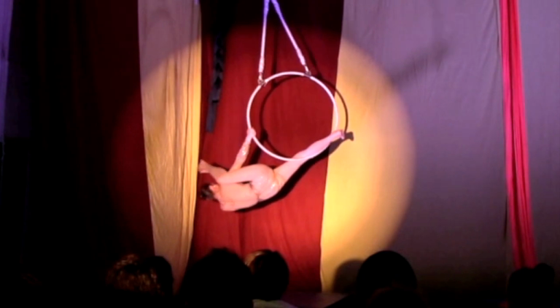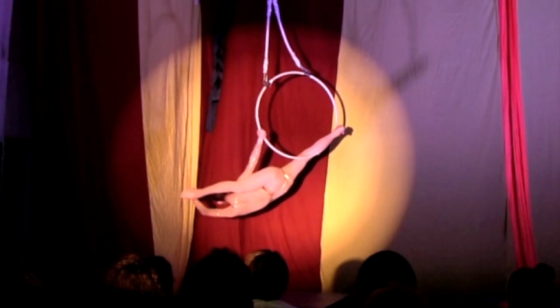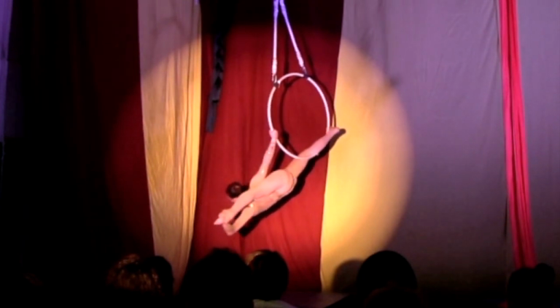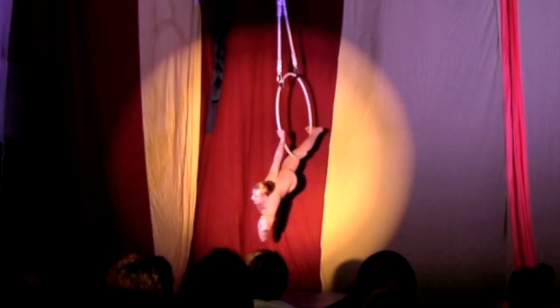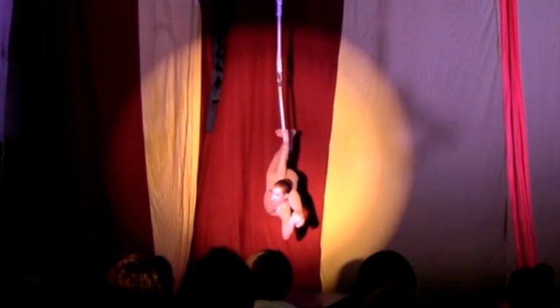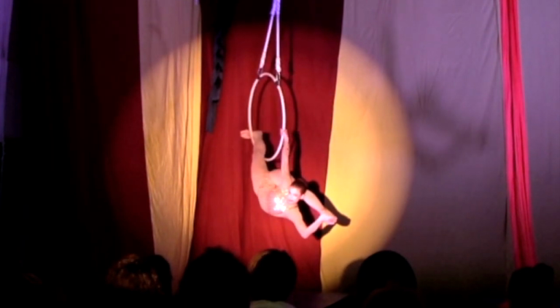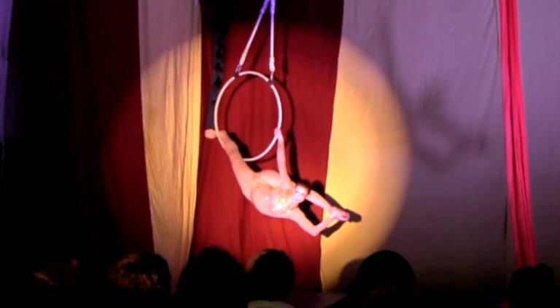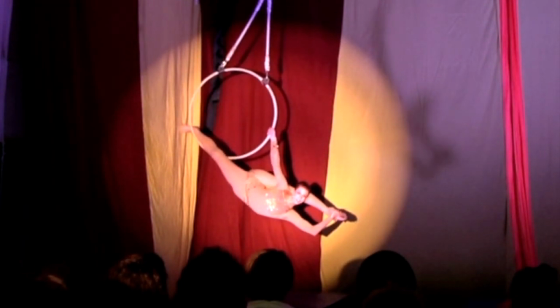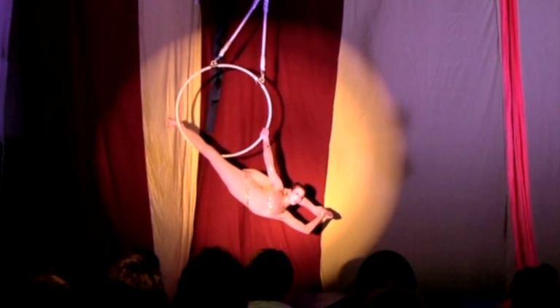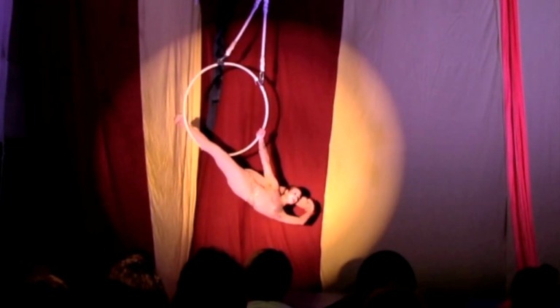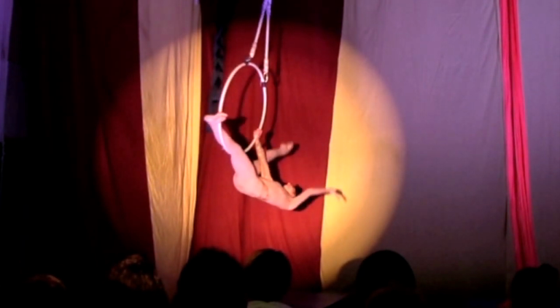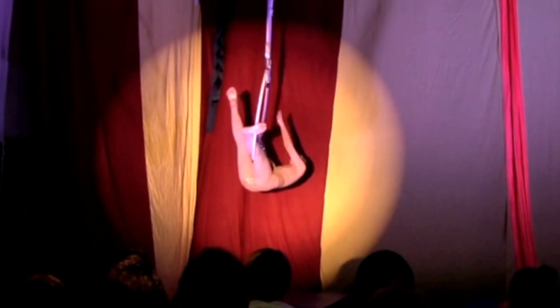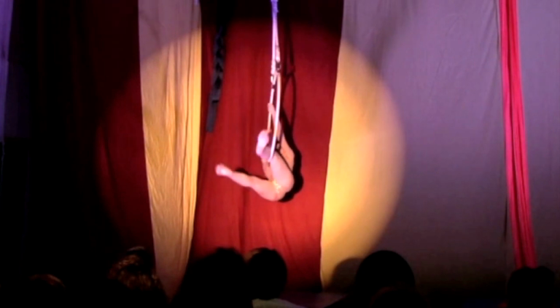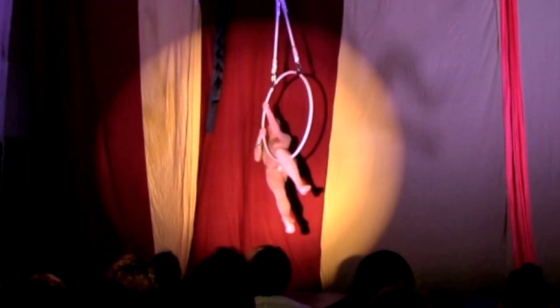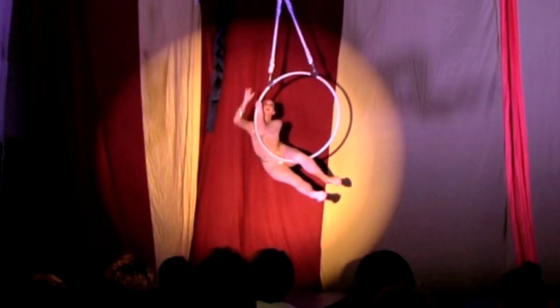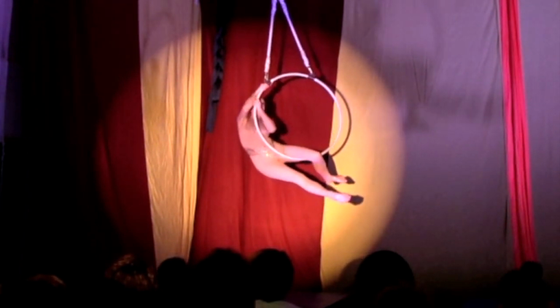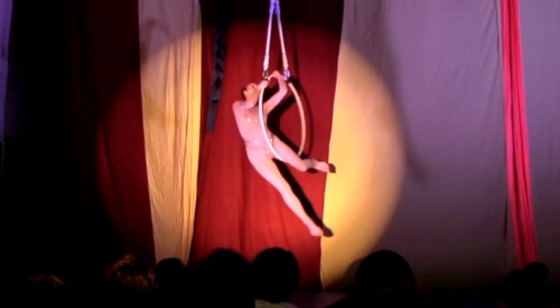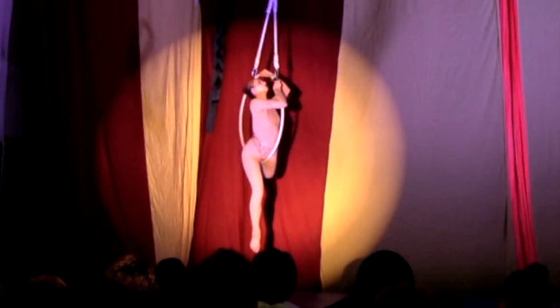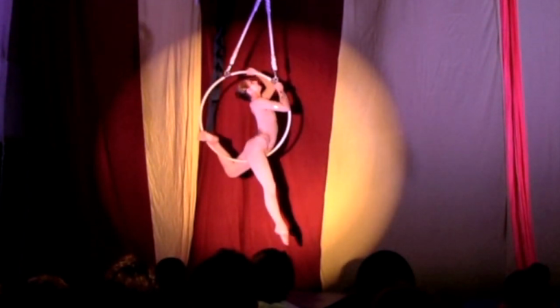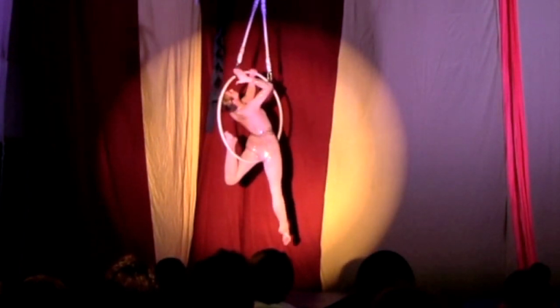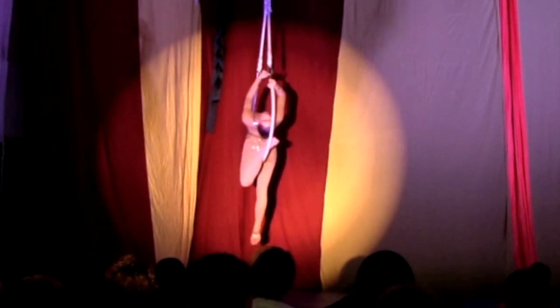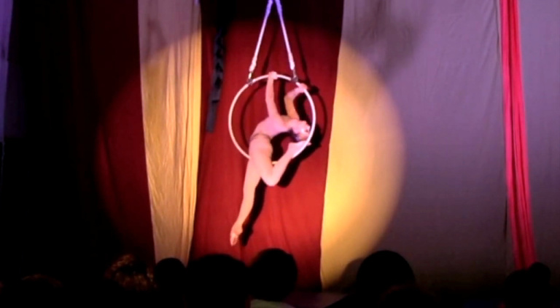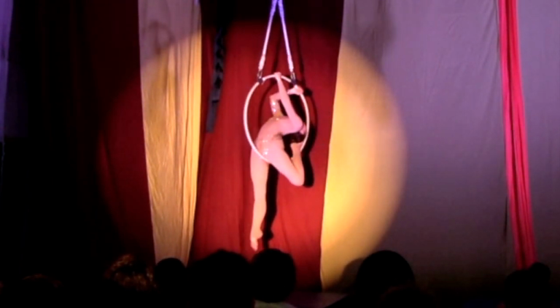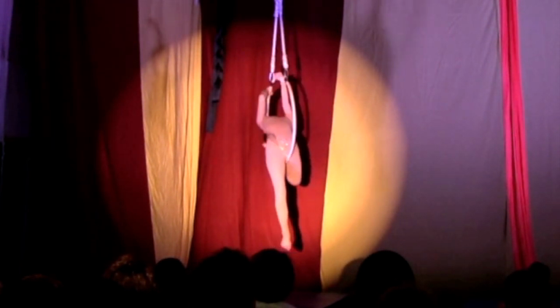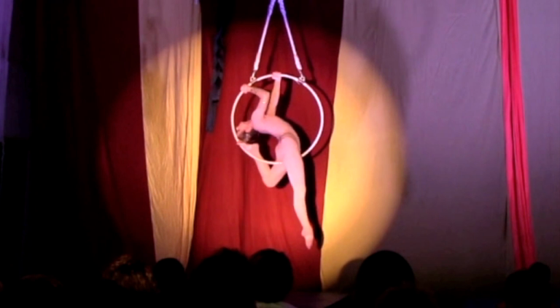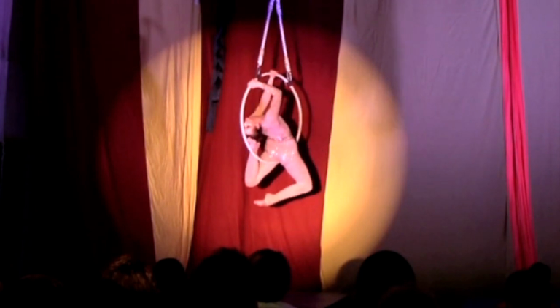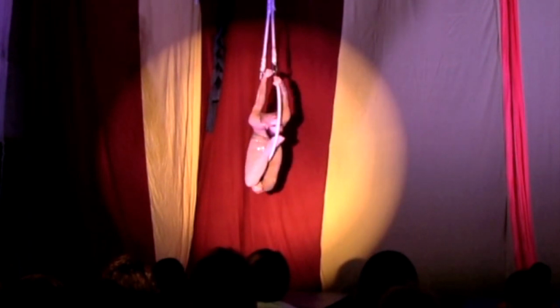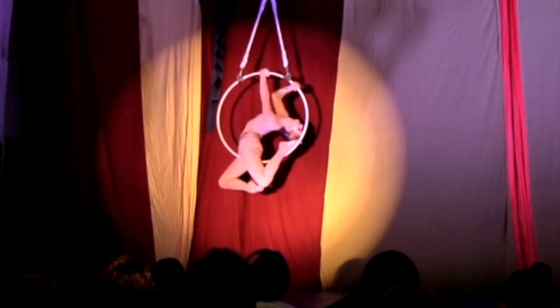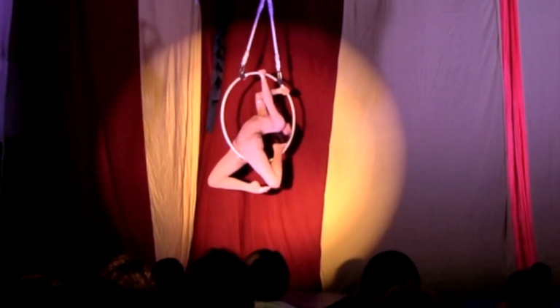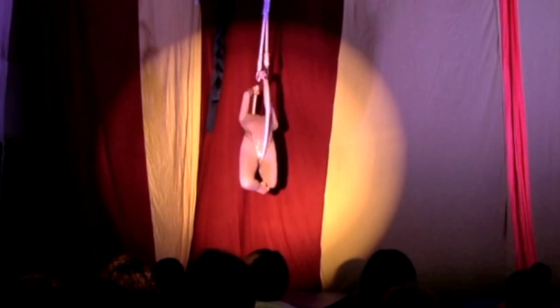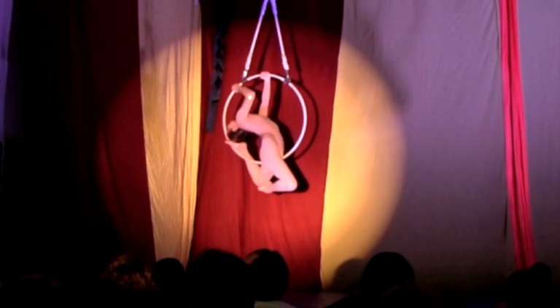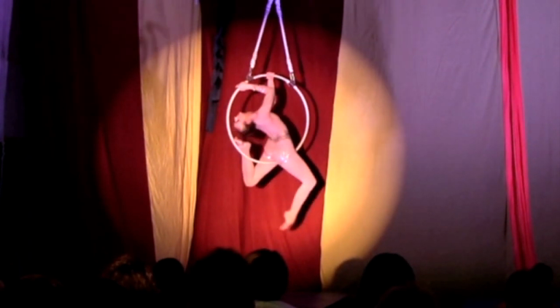Hi guys, welcome to my channel. Today I'm doing another requested video, which is the Crescent Moon and the Crescent Moon Roll. This is a really great move that is very useful for transitioning as well as just being pretty by itself.